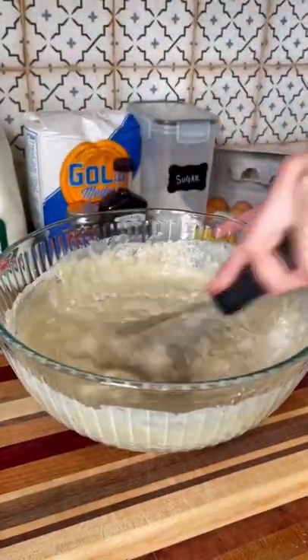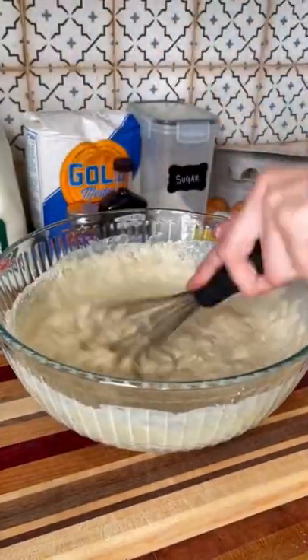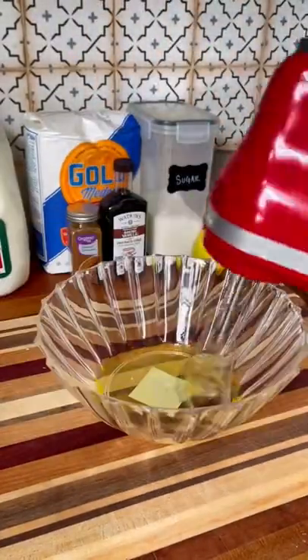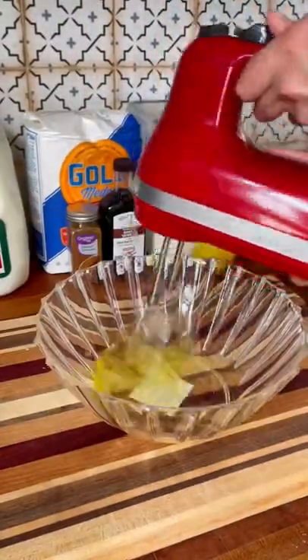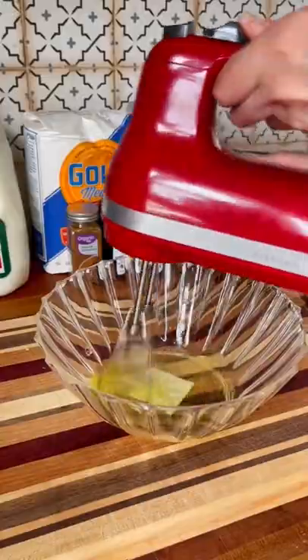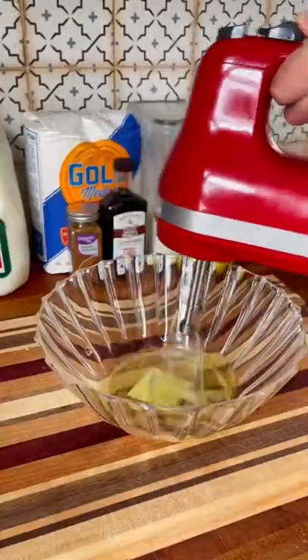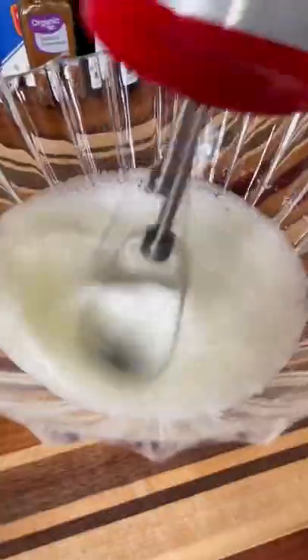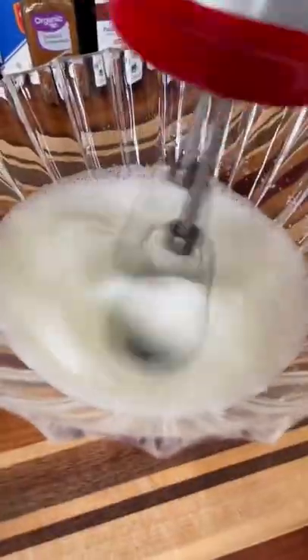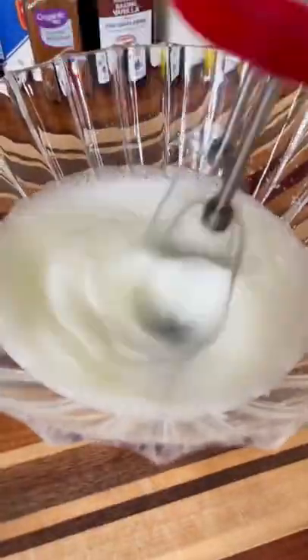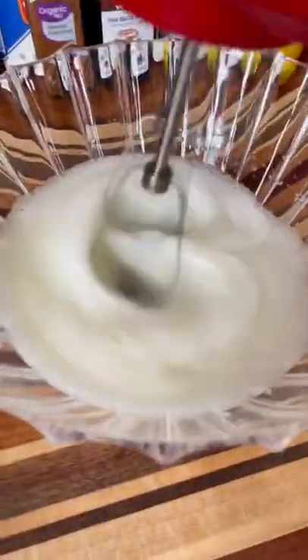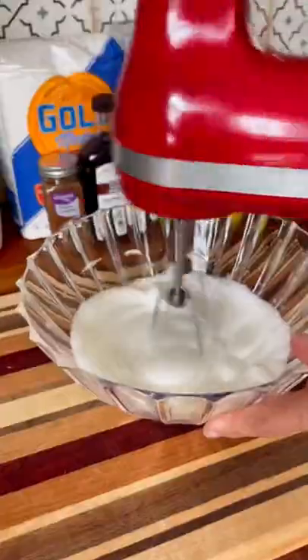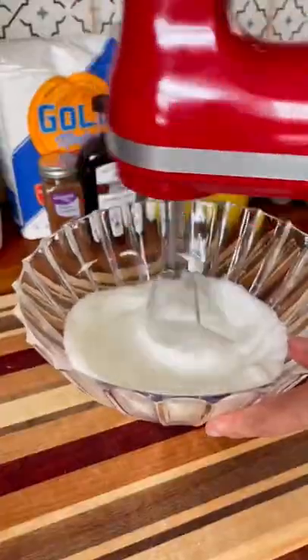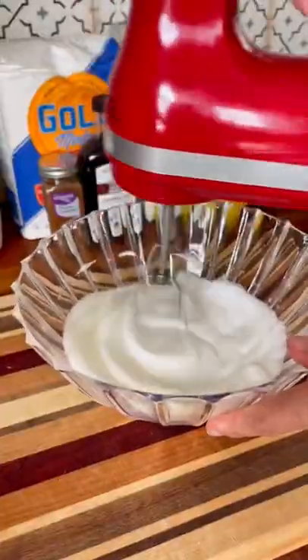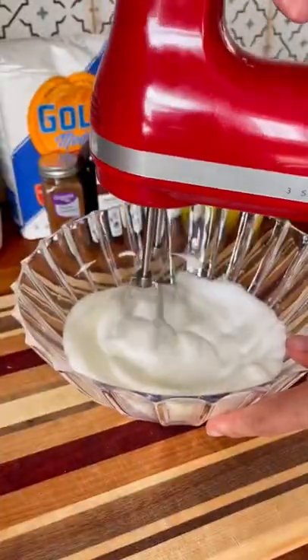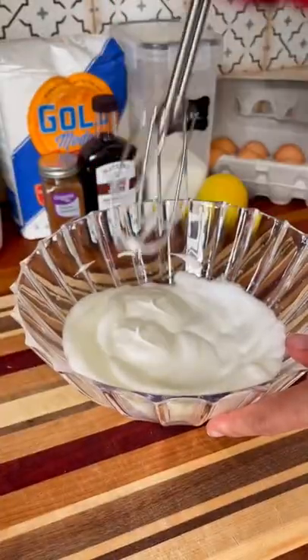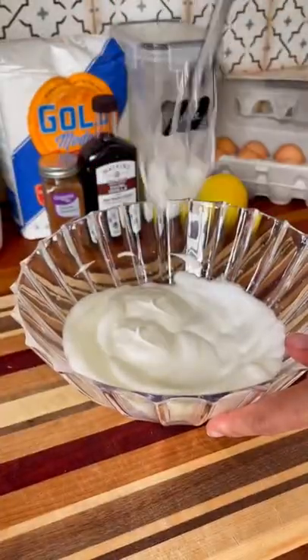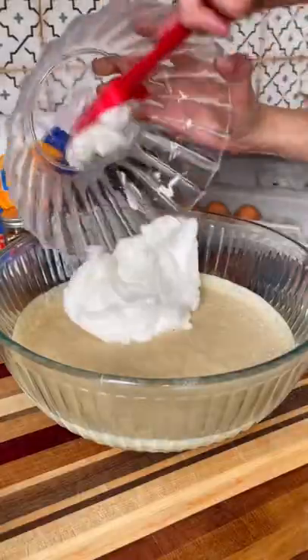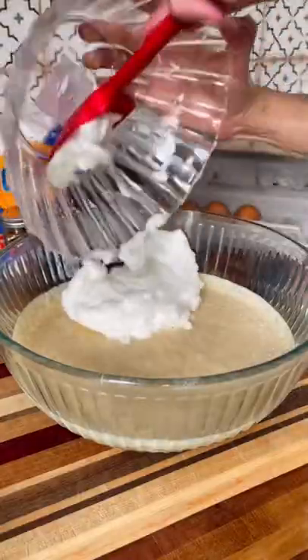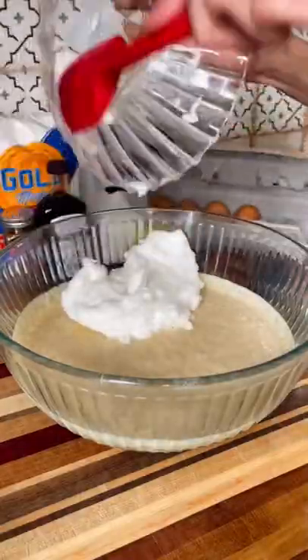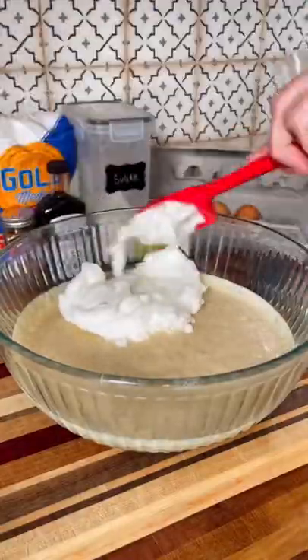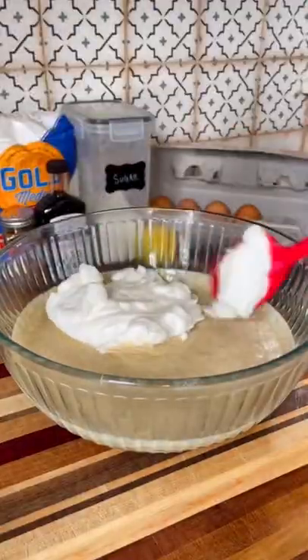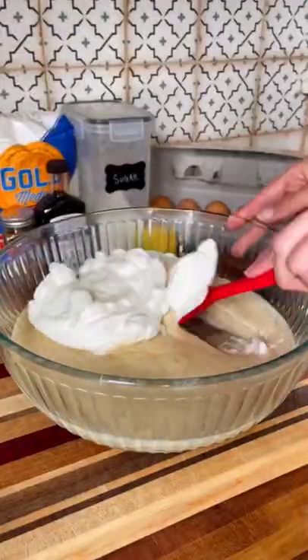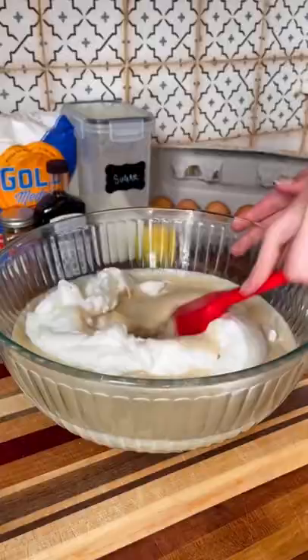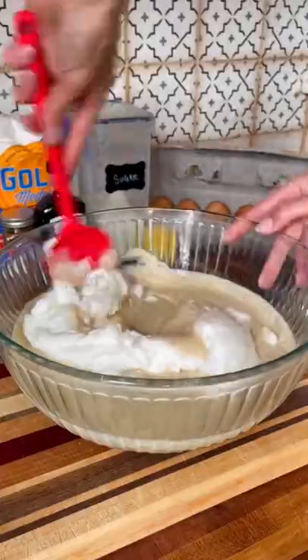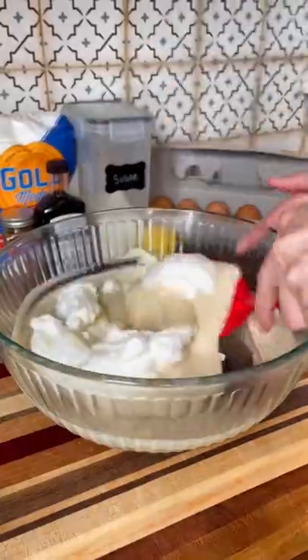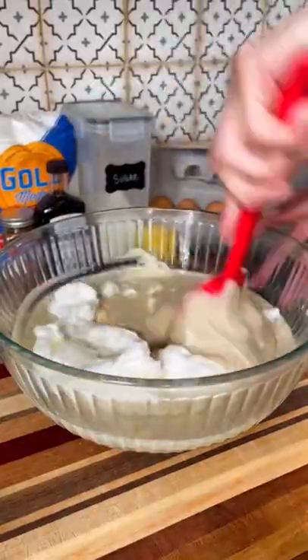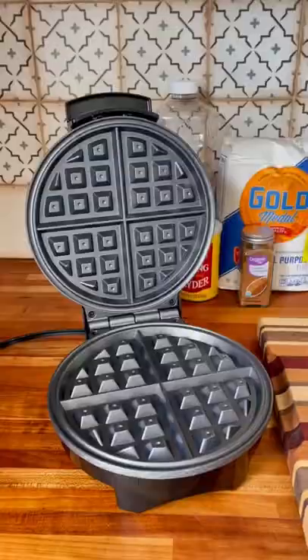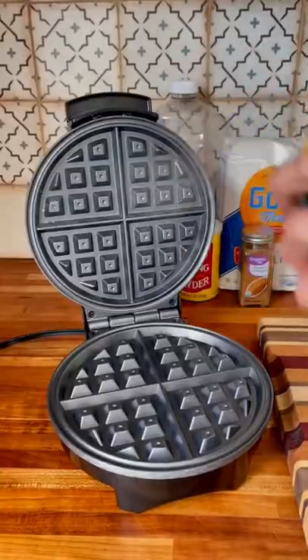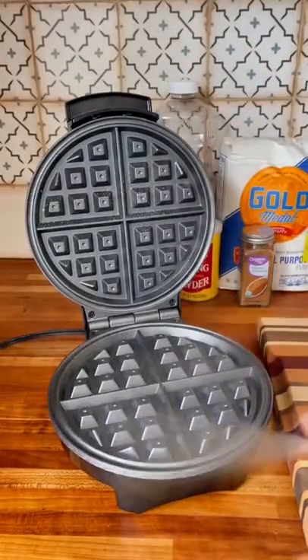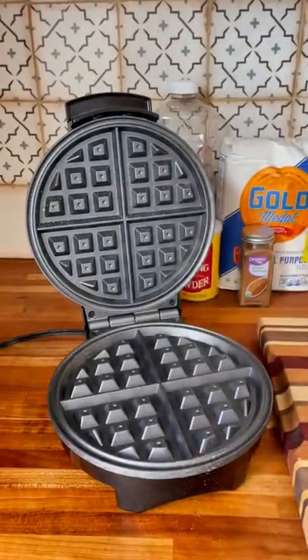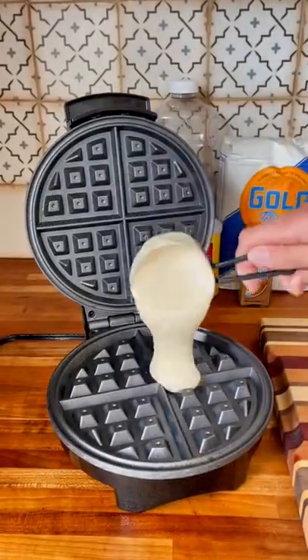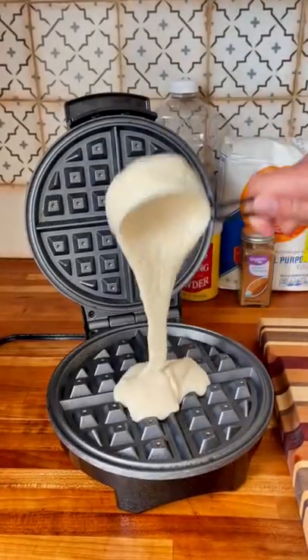Then we're going to combine everything and whisk up our egg whites until we get stiff peaks. Then we want to gently fold that into our batter and we are ready to make our waffles.